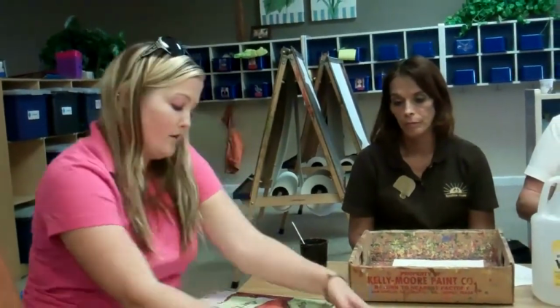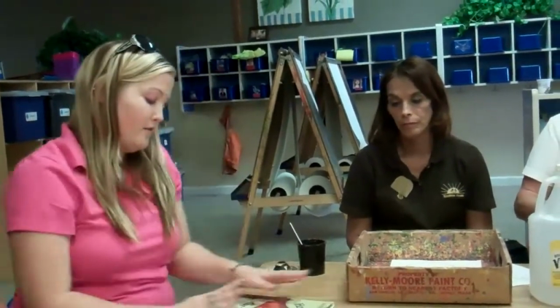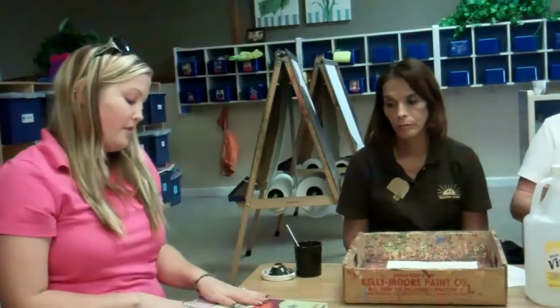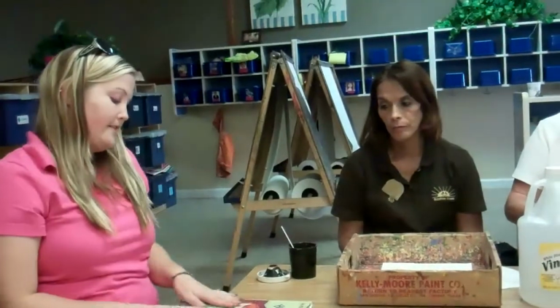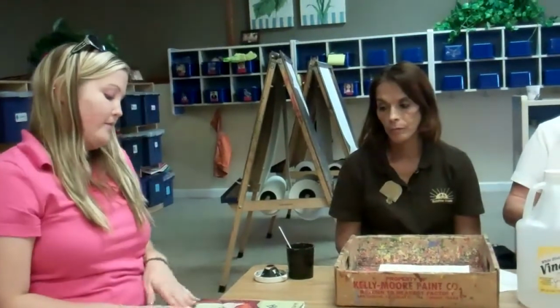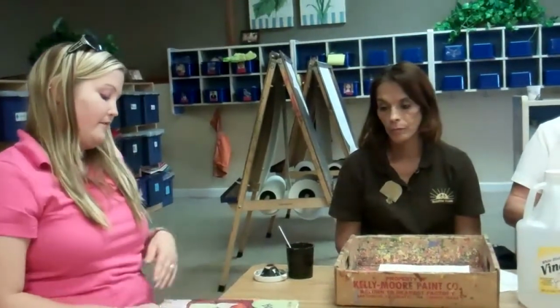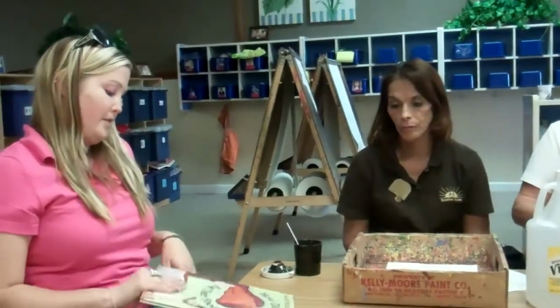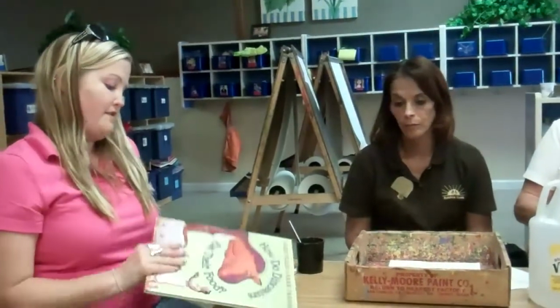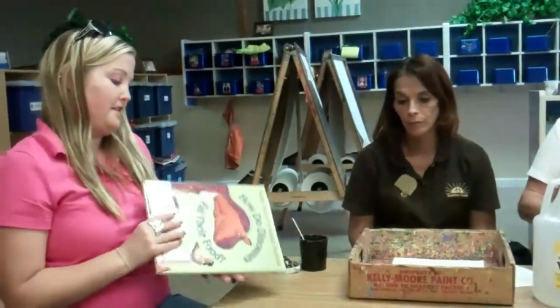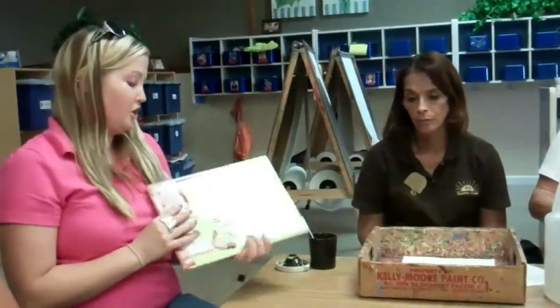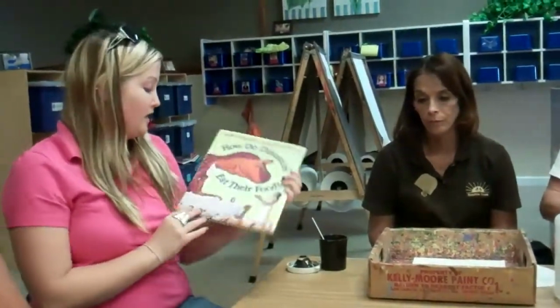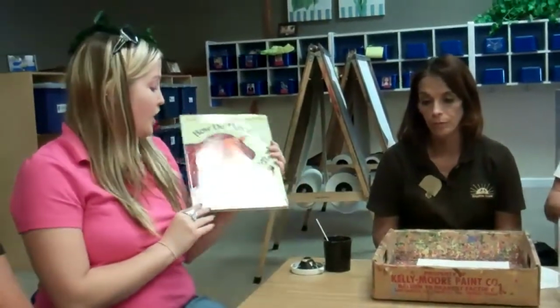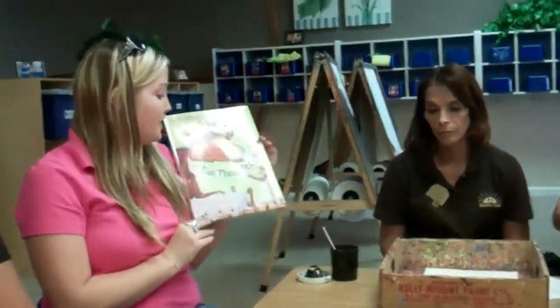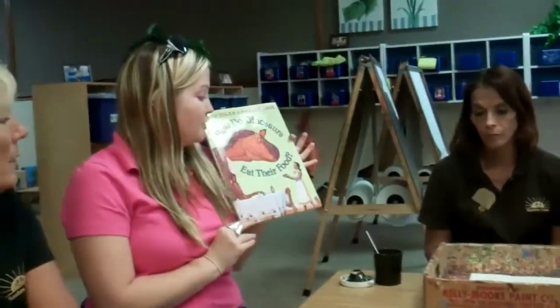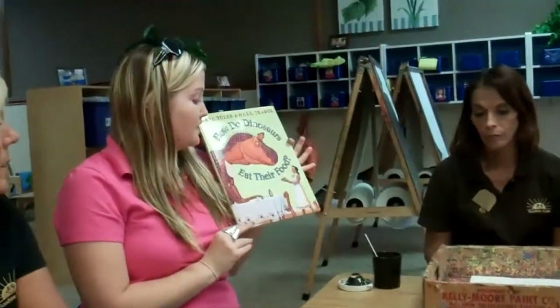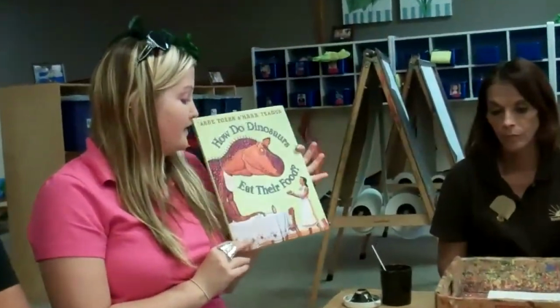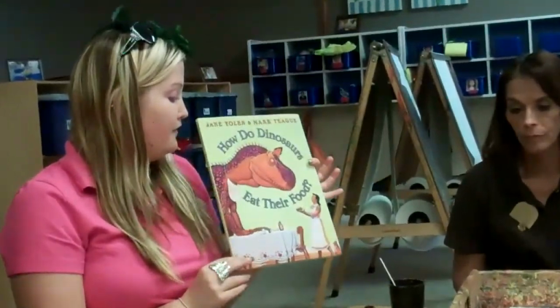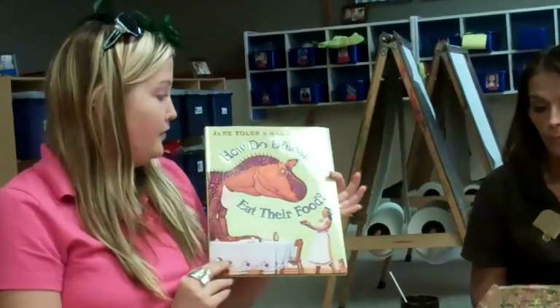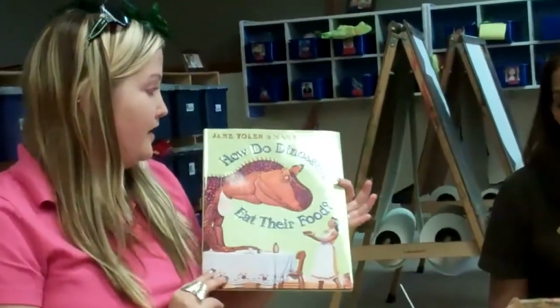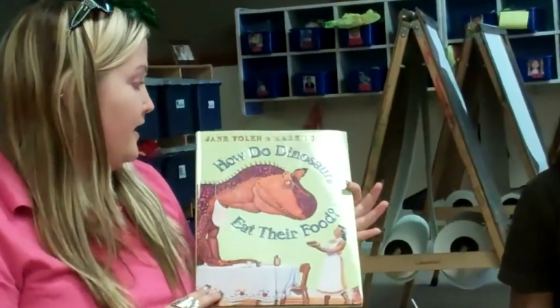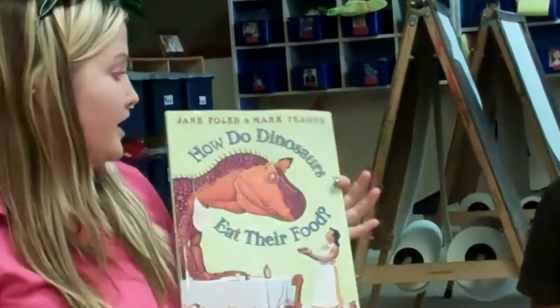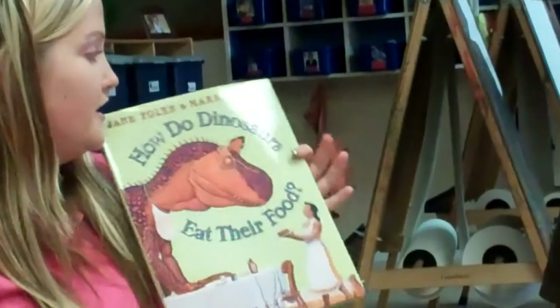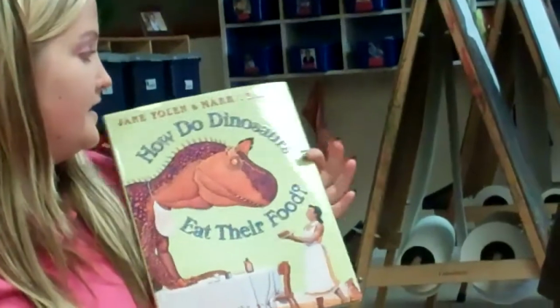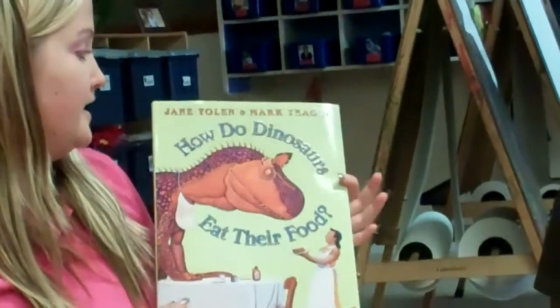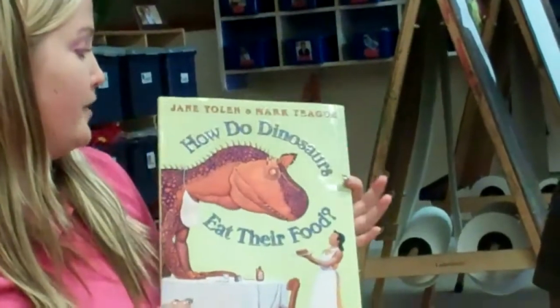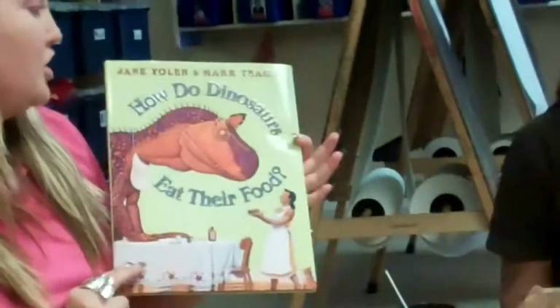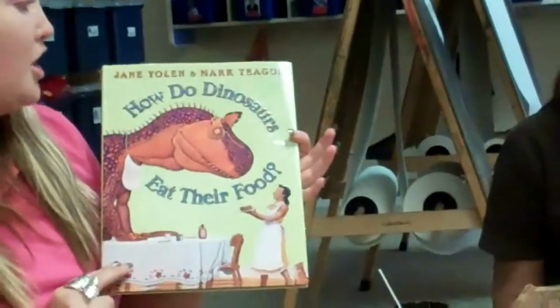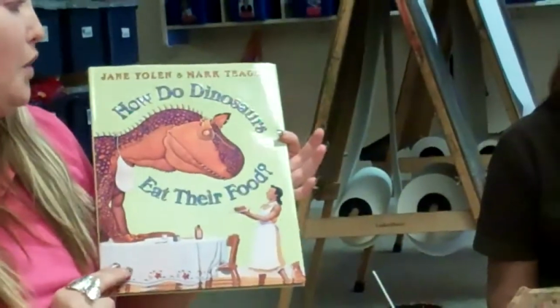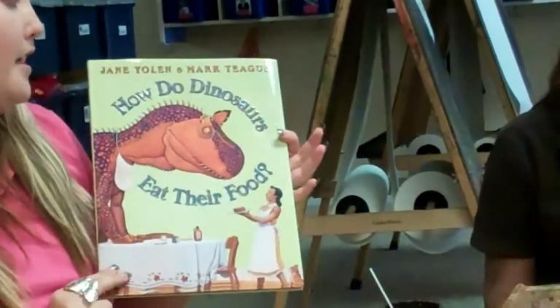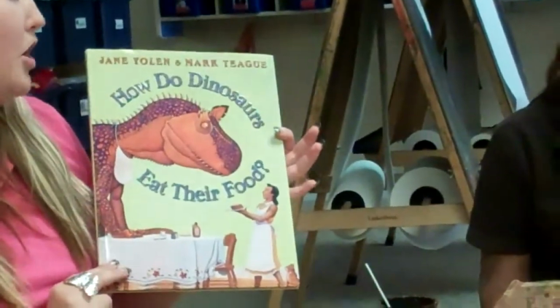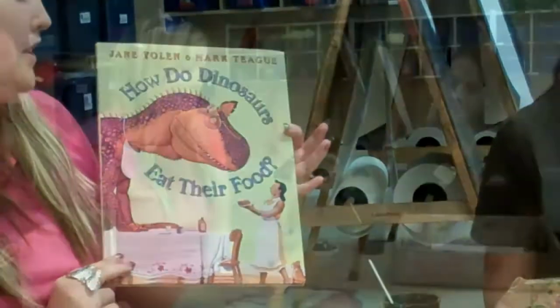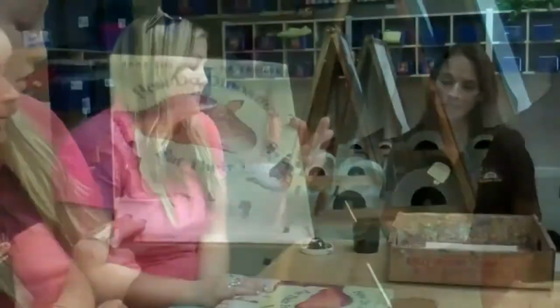One of the books we're also going to be reading, which is one of my favorites, is called How Do Dinosaurs Eat Their Food. It's actually a series by Jane Yolen and Mark Teague.